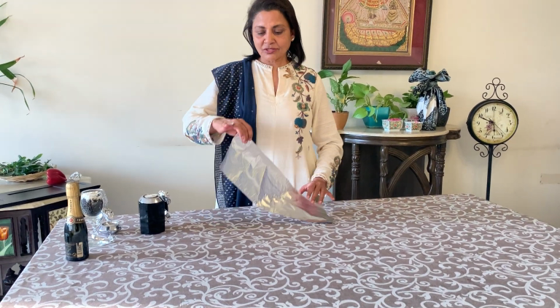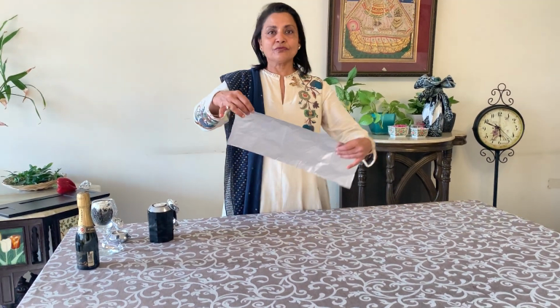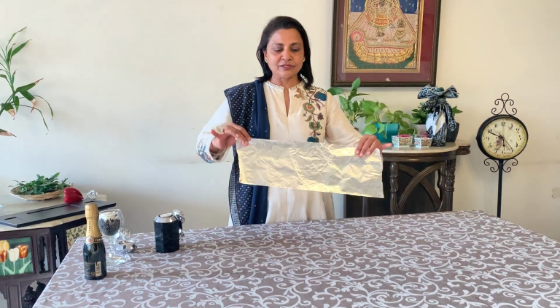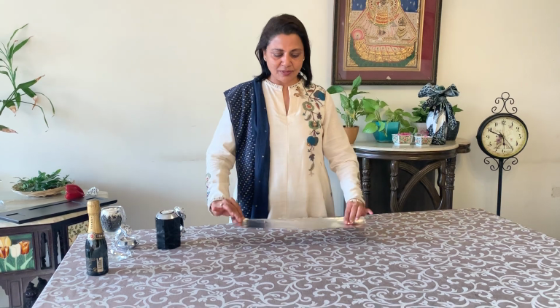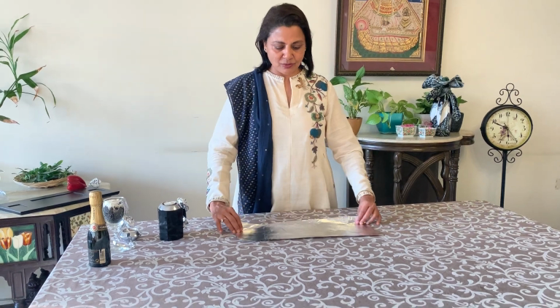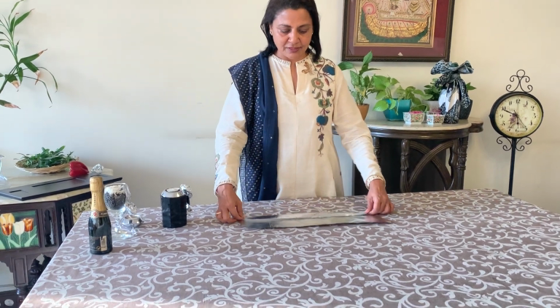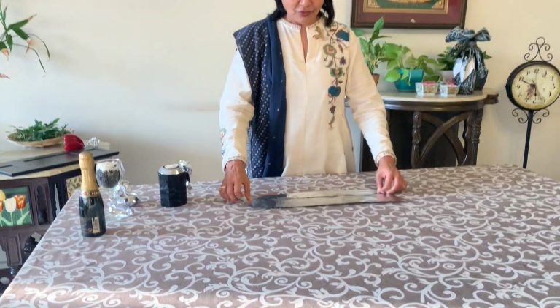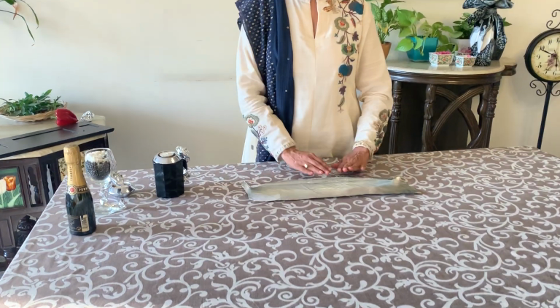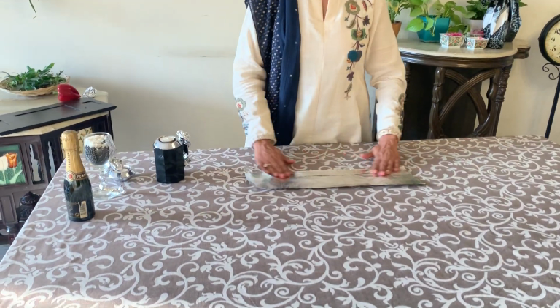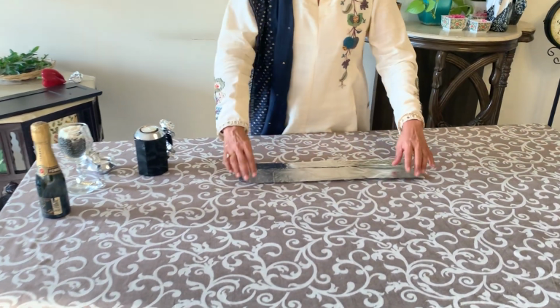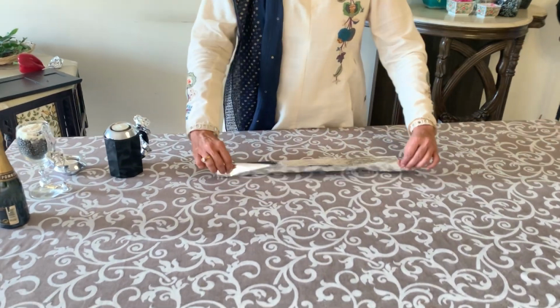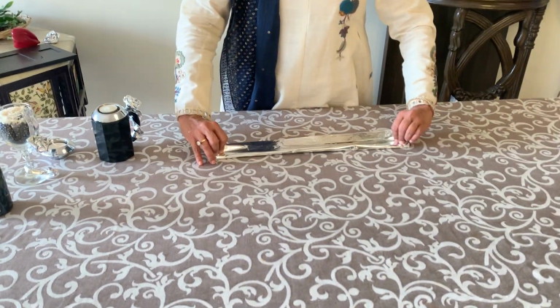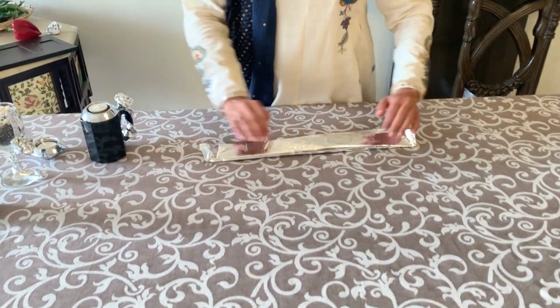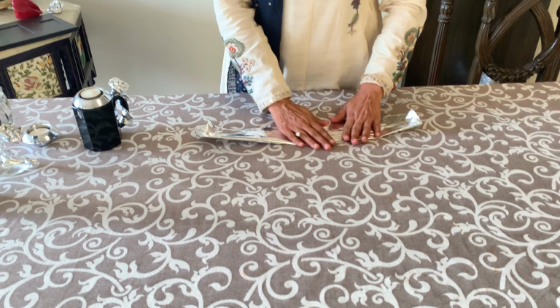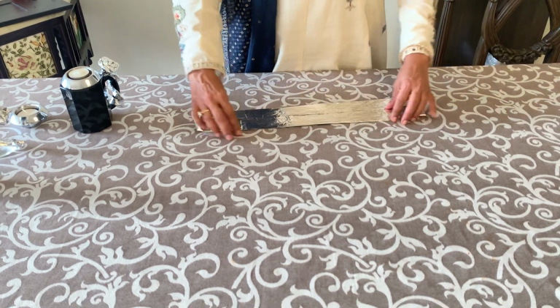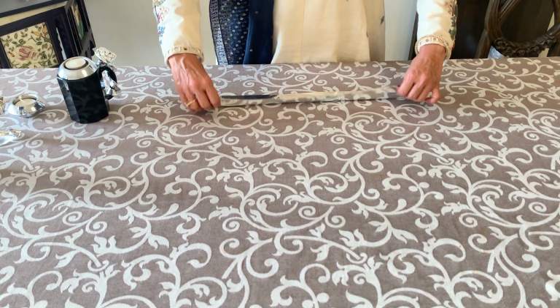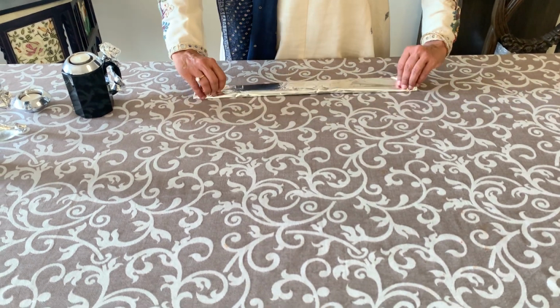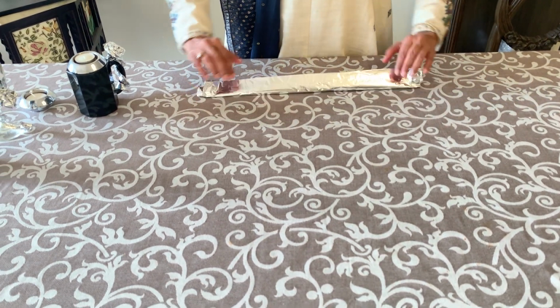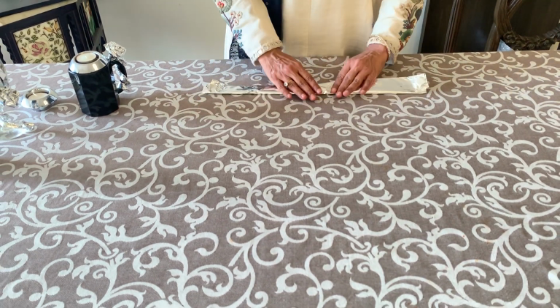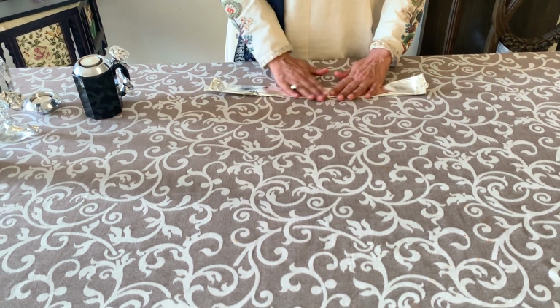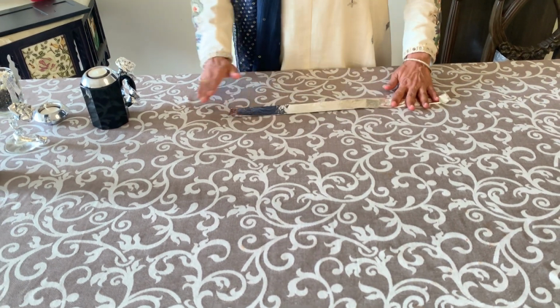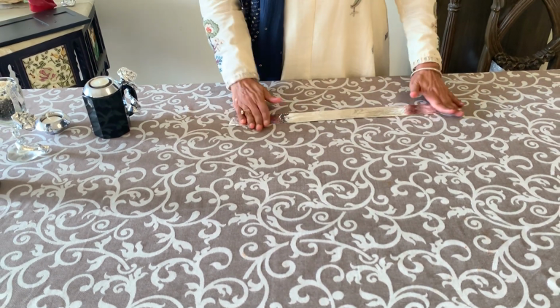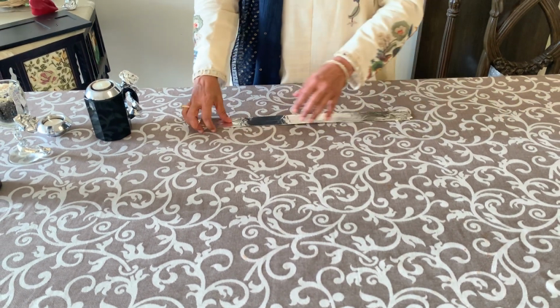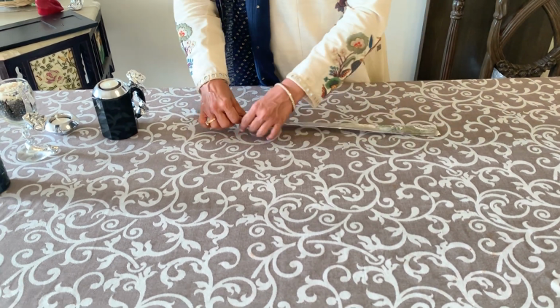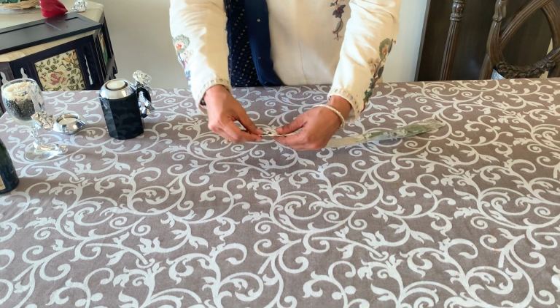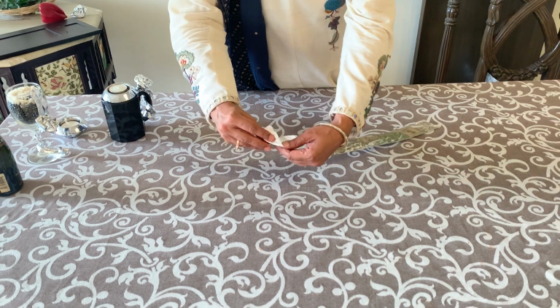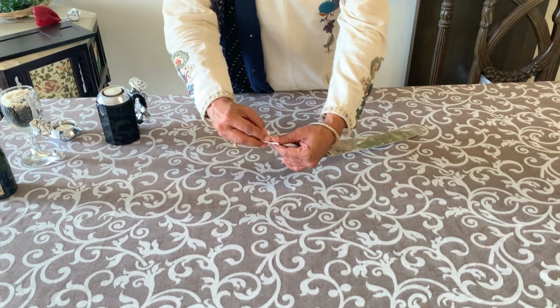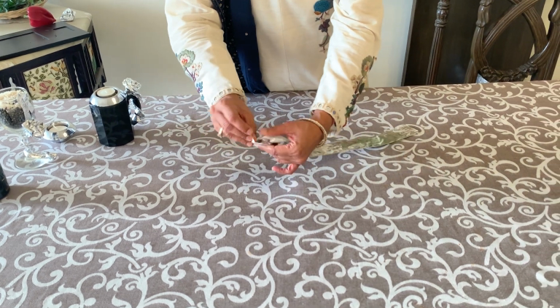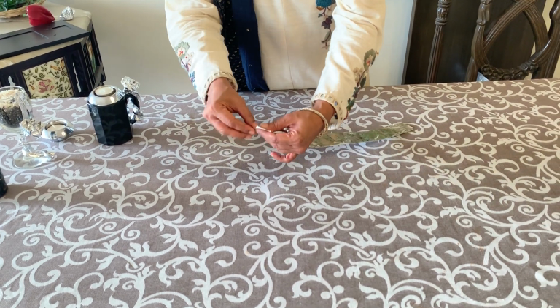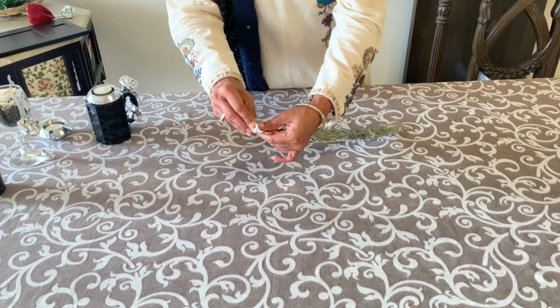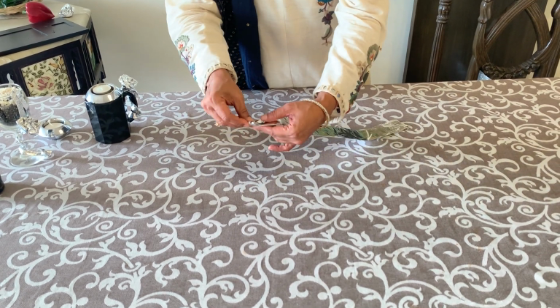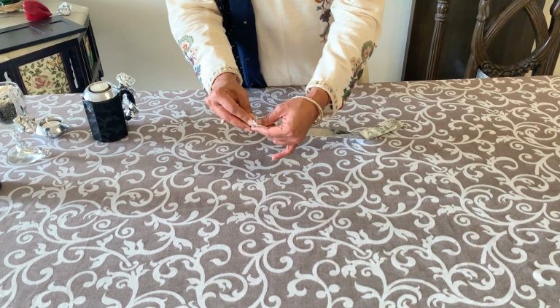Kitchen table foil — I just took a piece of it and folded it in, folded it in and created this. Starting to fold it from here and roll, roll, roll, roll.